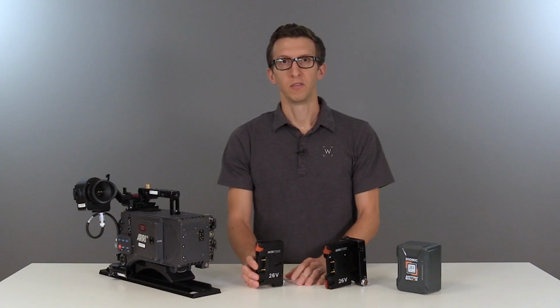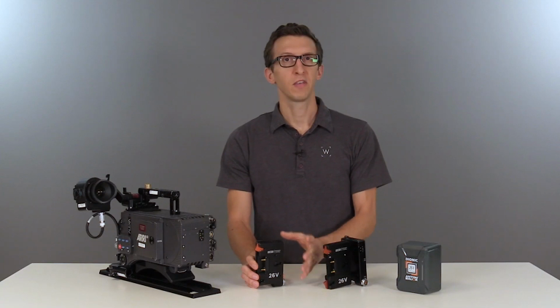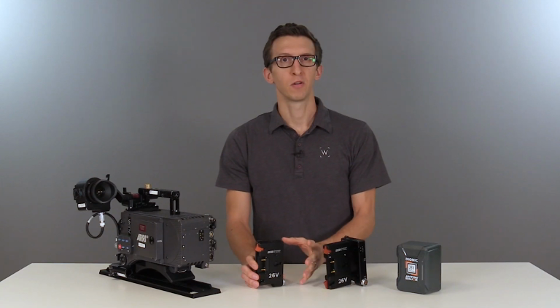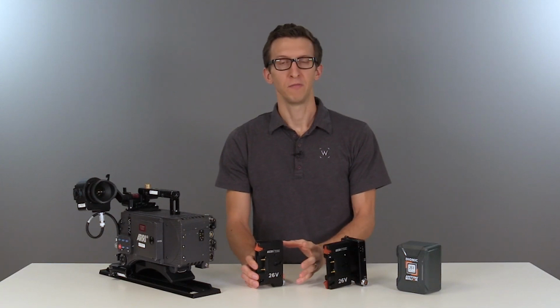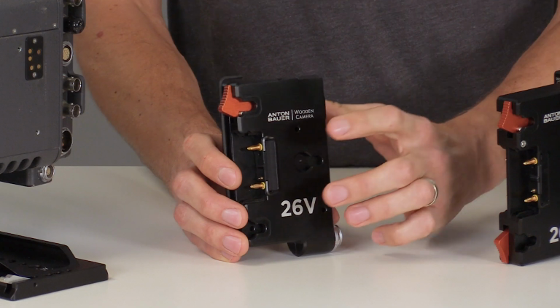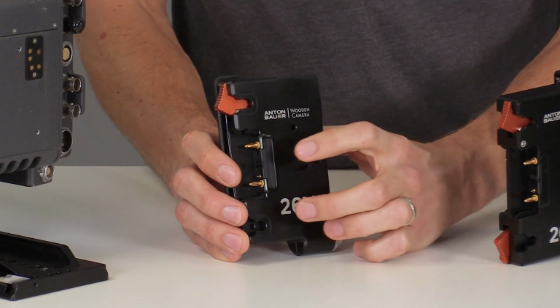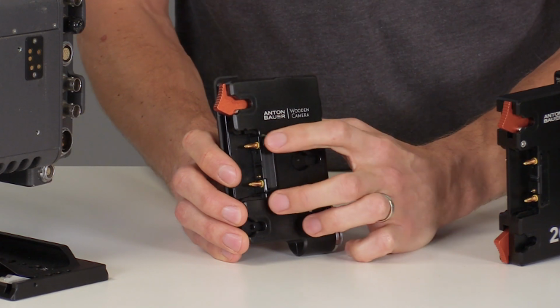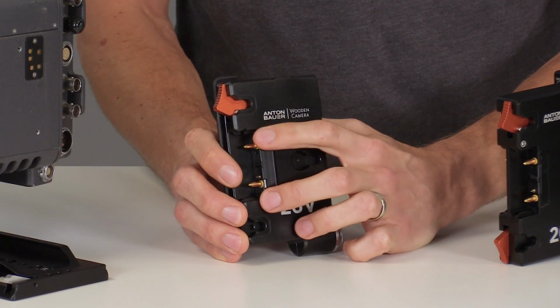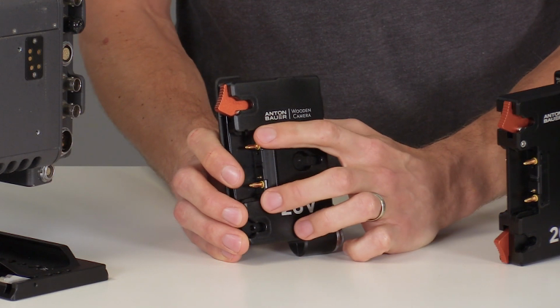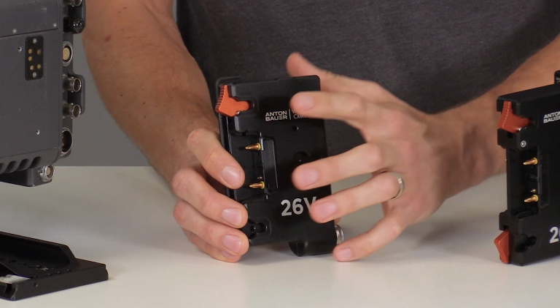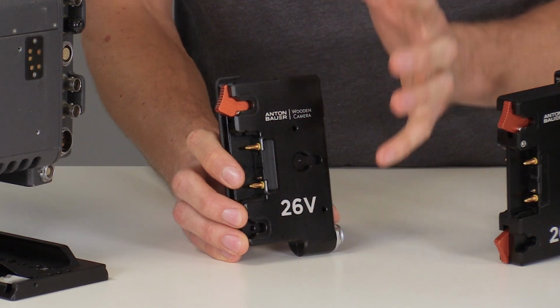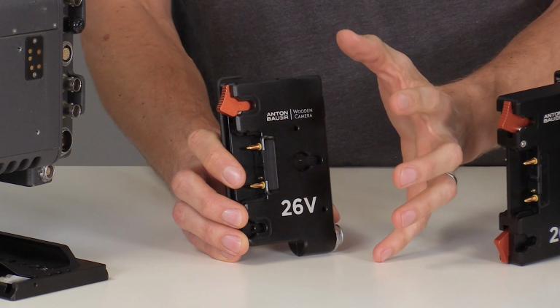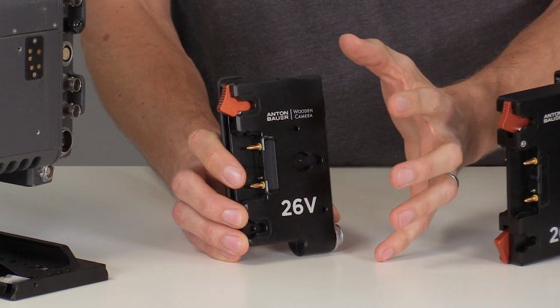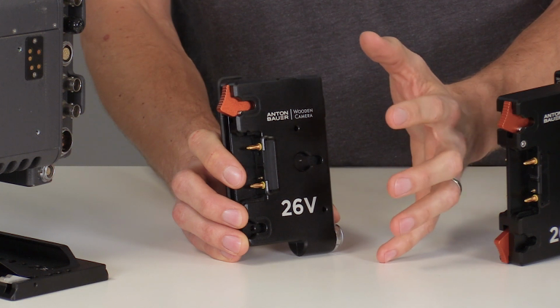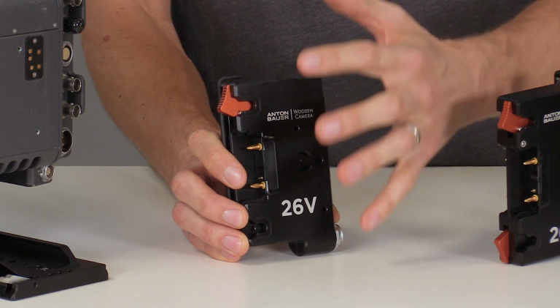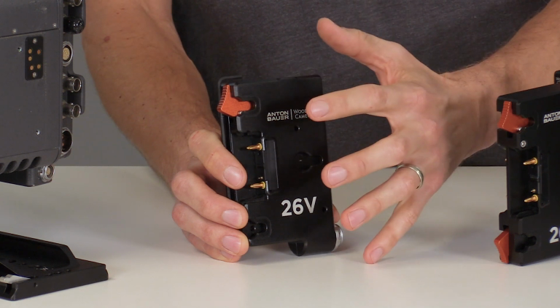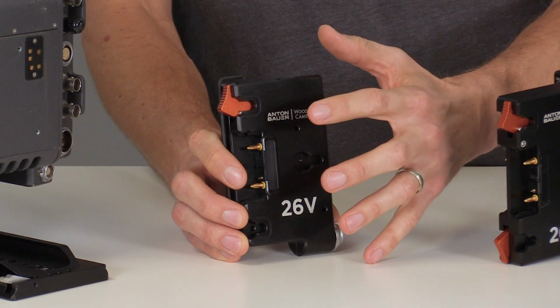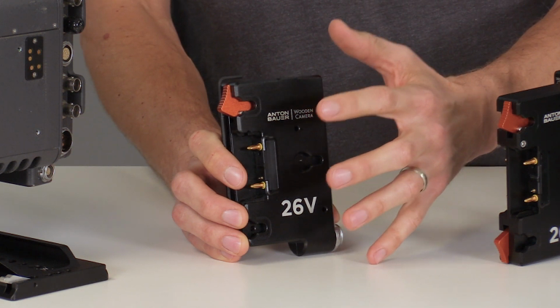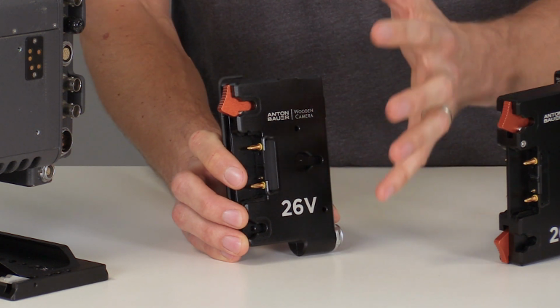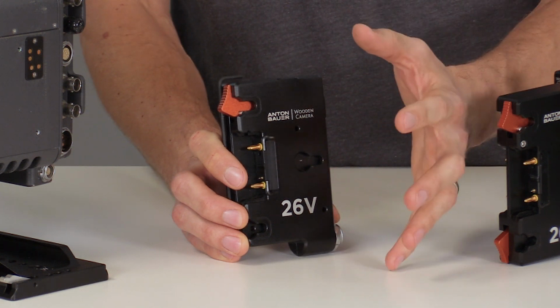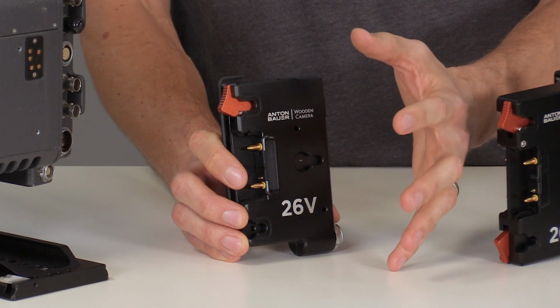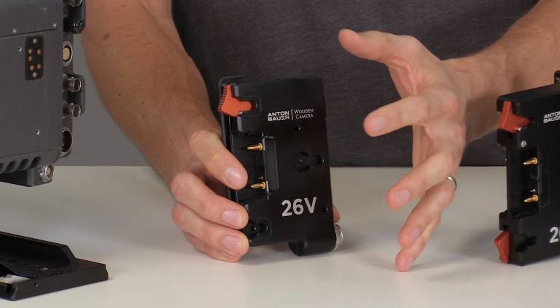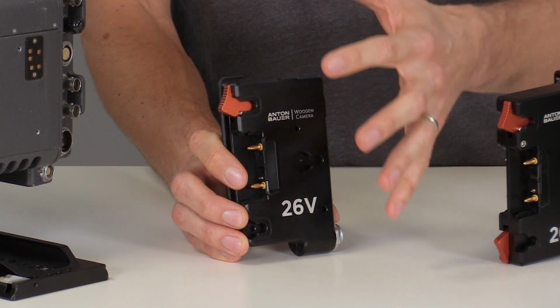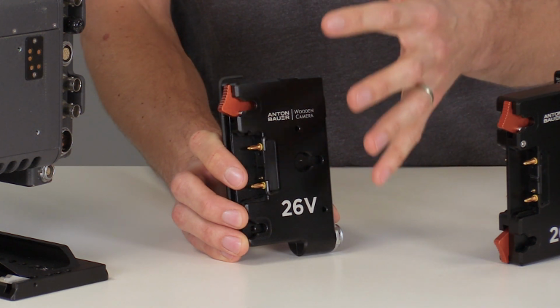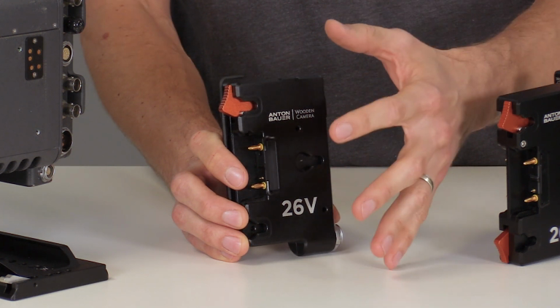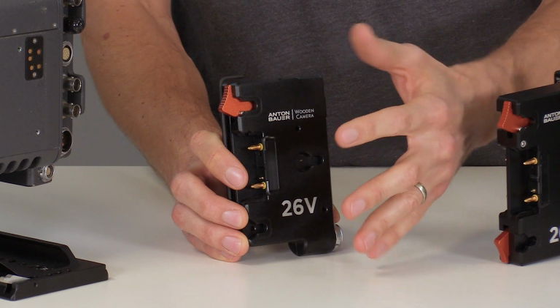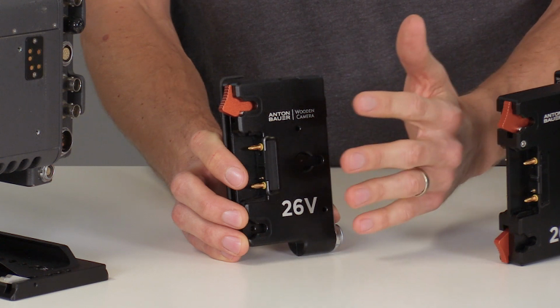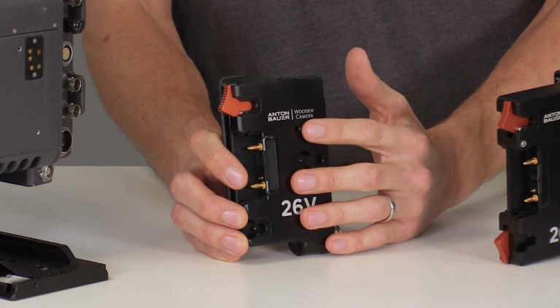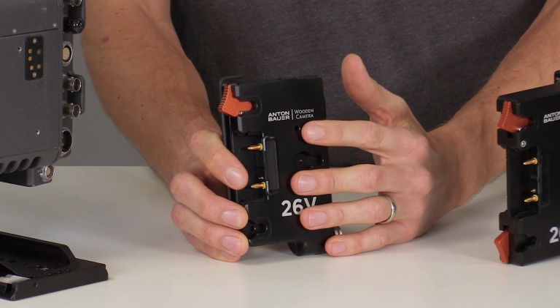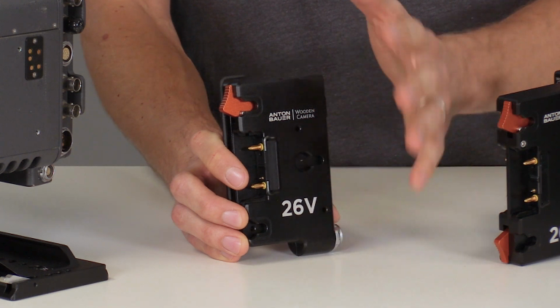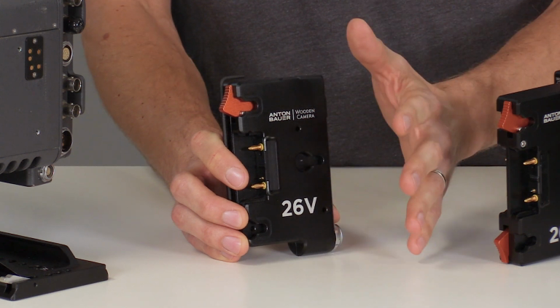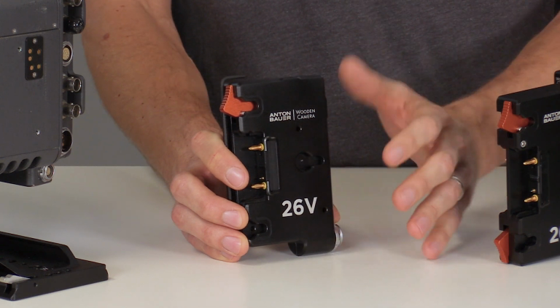The 26 volt gold mount features some indentations to prevent you from attaching a 26 volt battery to a traditional gold mount. The opposite can be done though — you can attach an original gold mount battery to this bracket, and we'll look at that later.